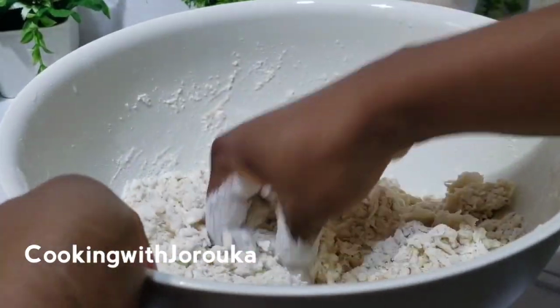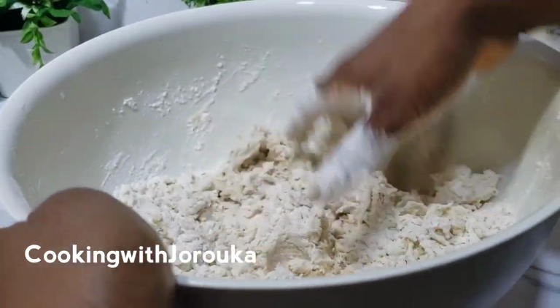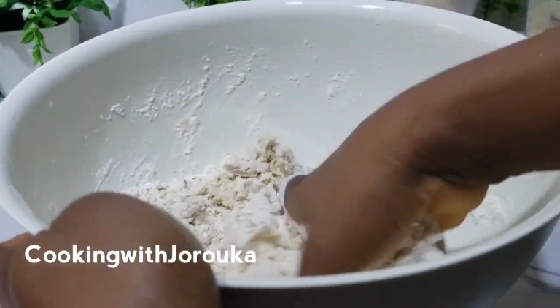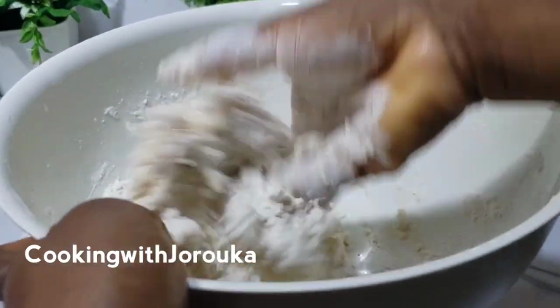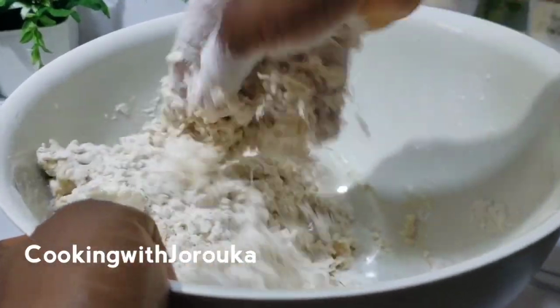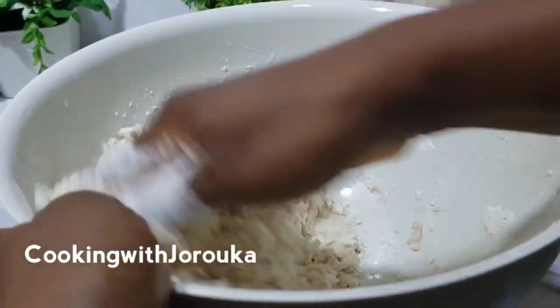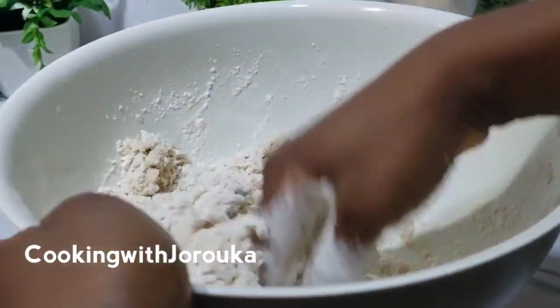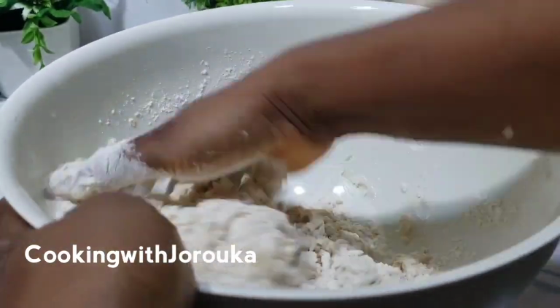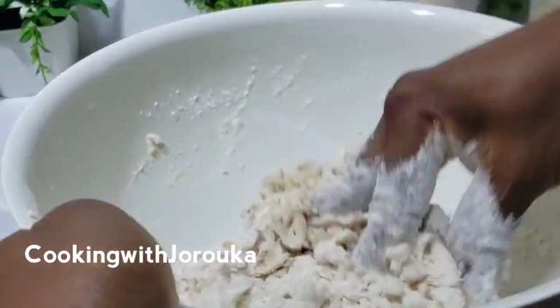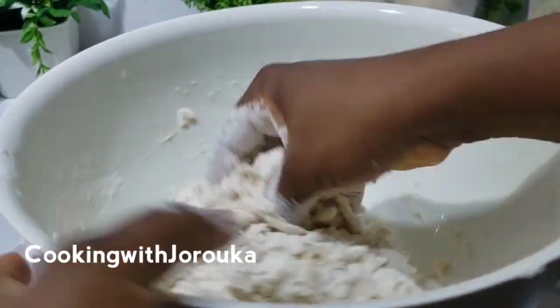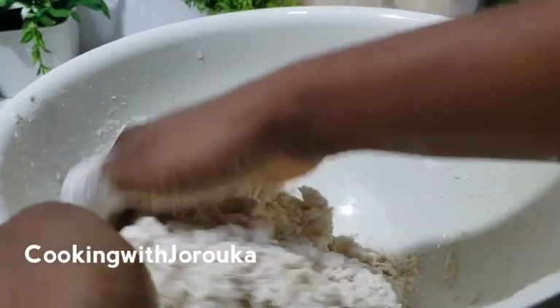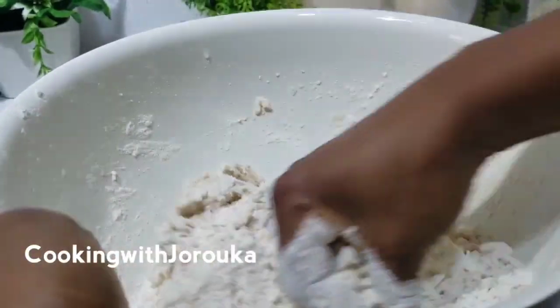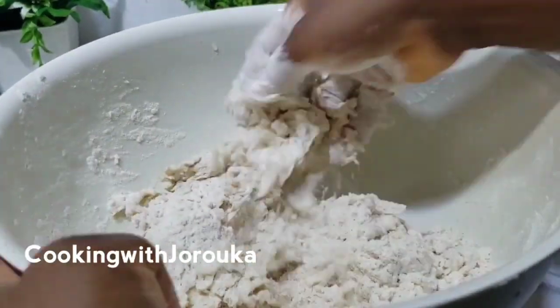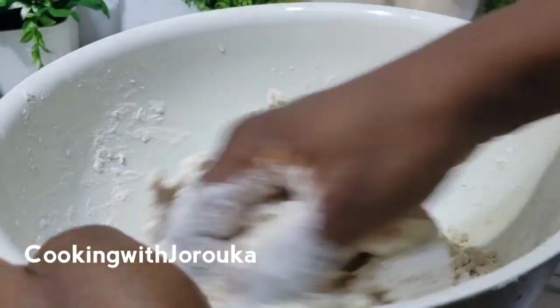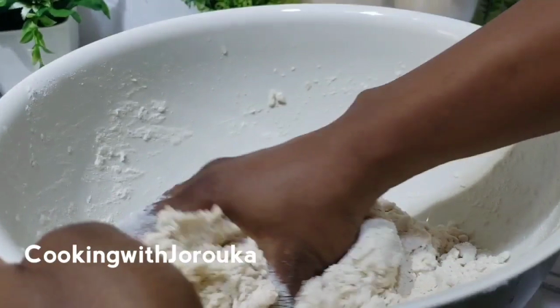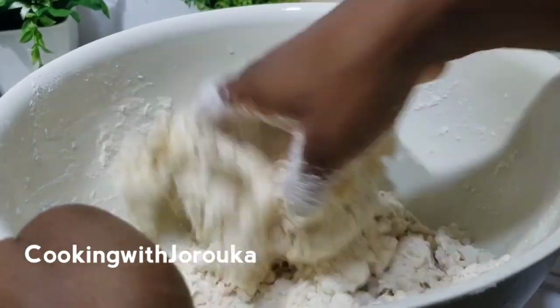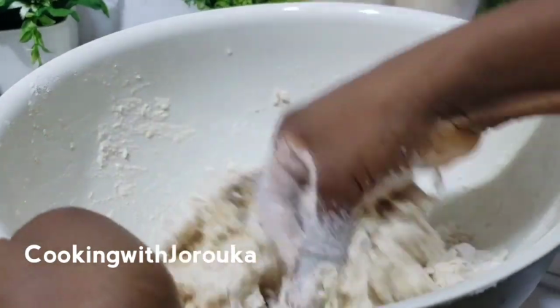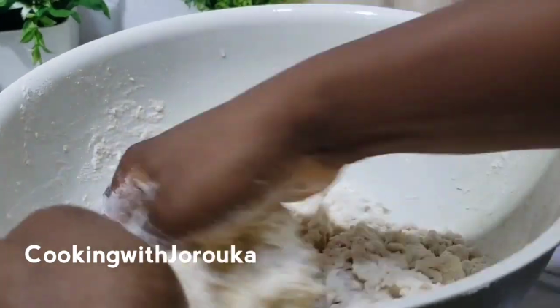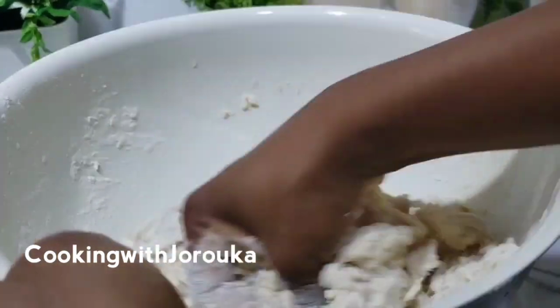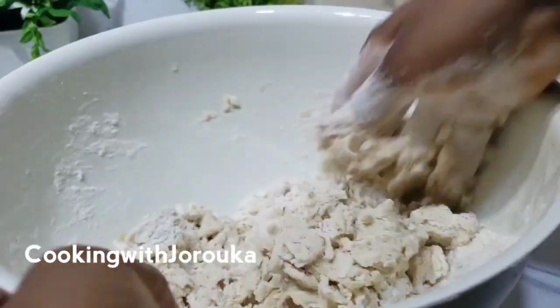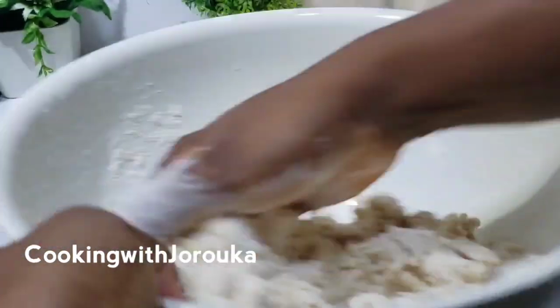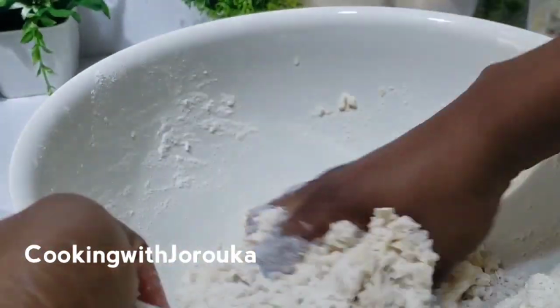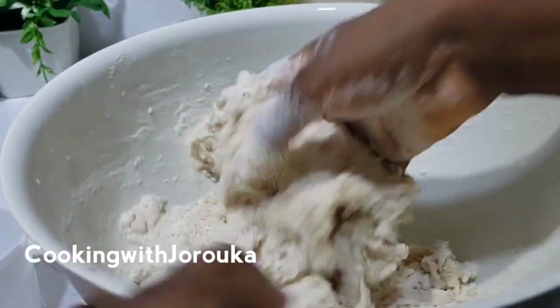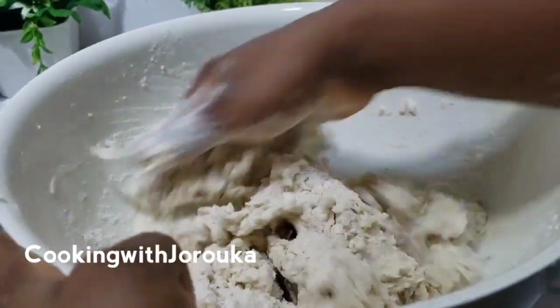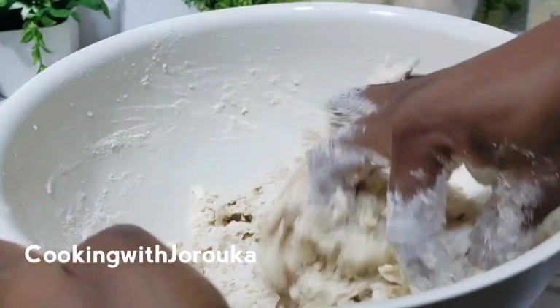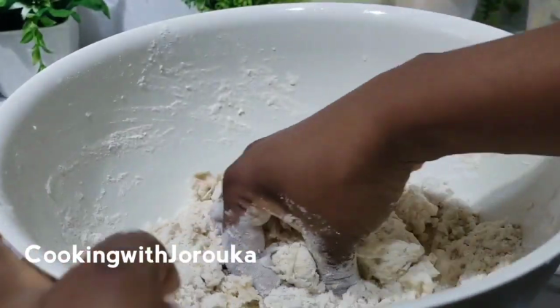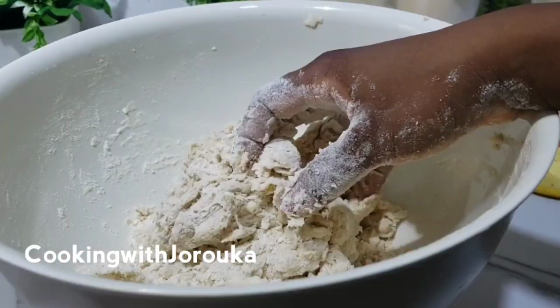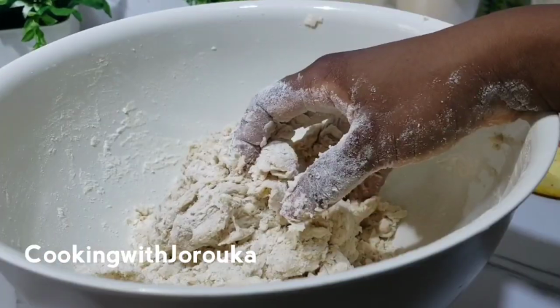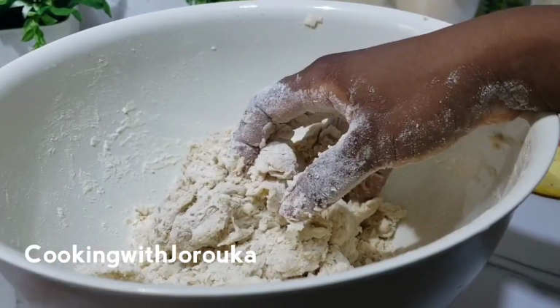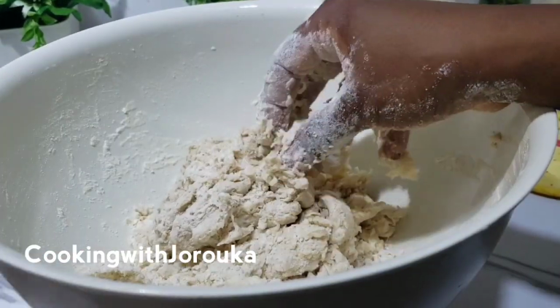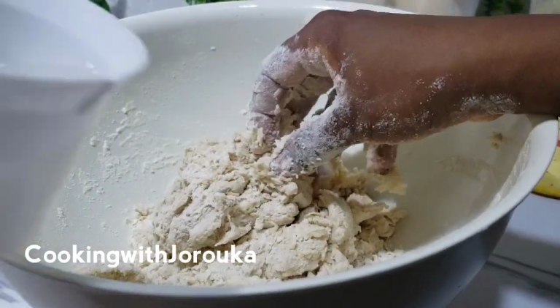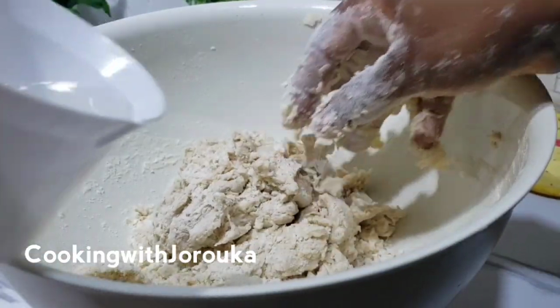So I am adding some water. Start by sprinkling the water a little at a time until you mix and get the right consistency for the dough. You do not want a very tough dough, and you do not want a sticky dough either.